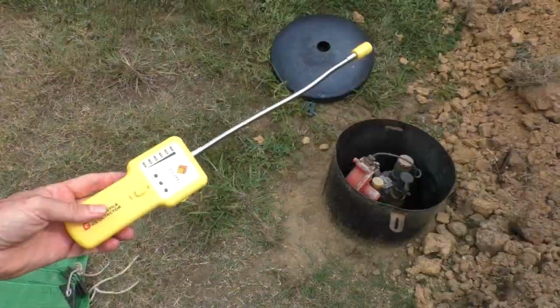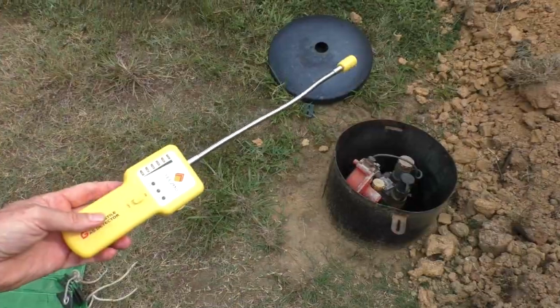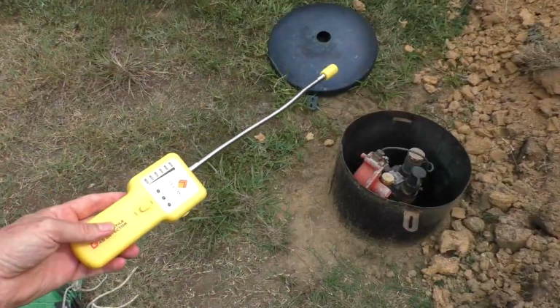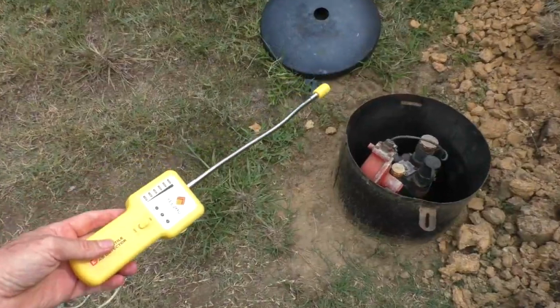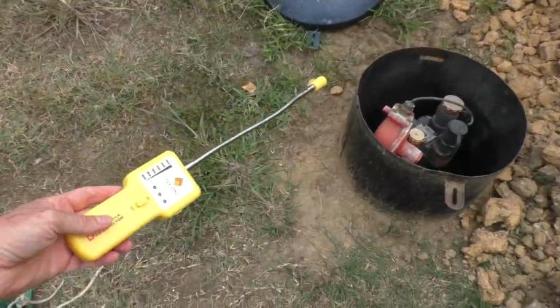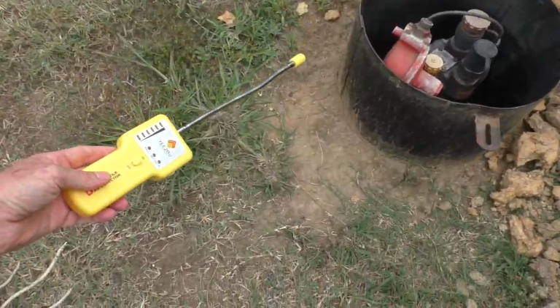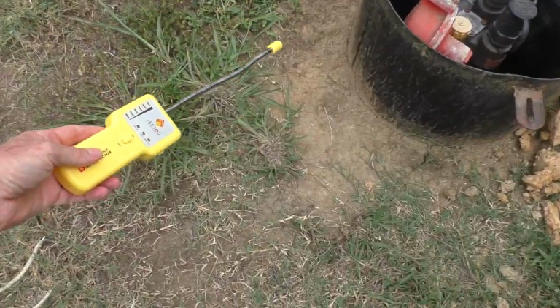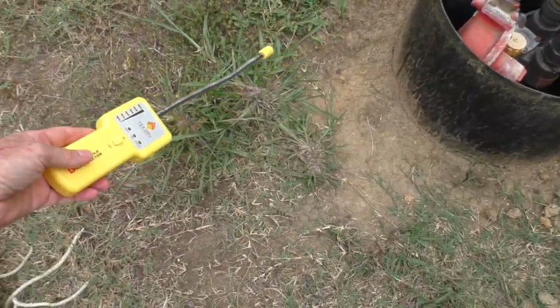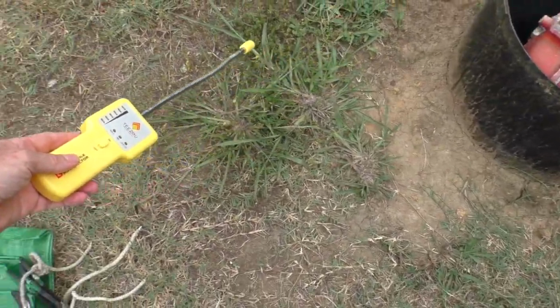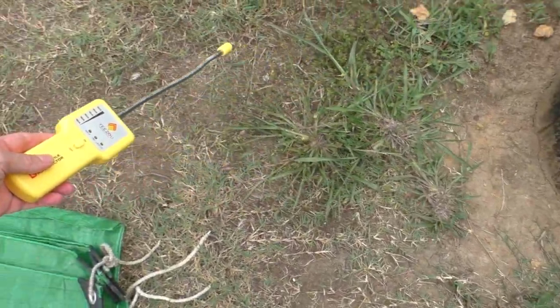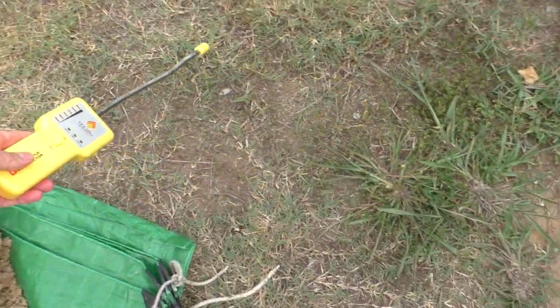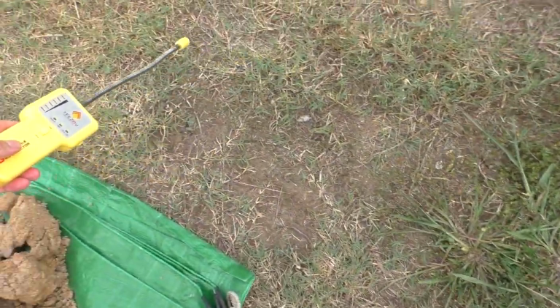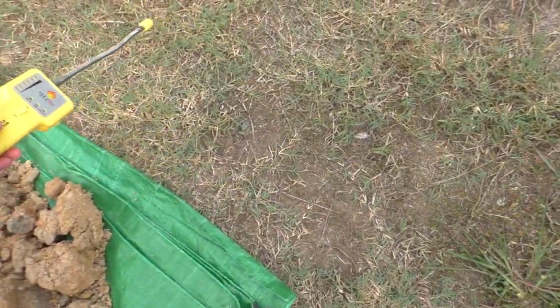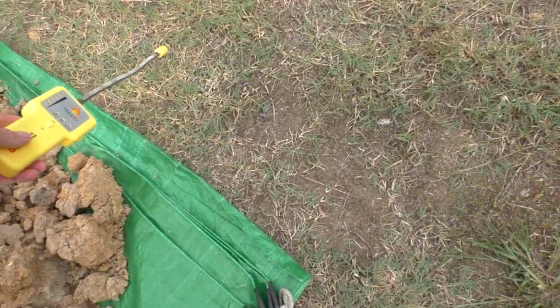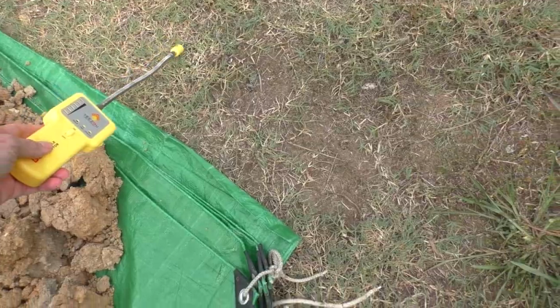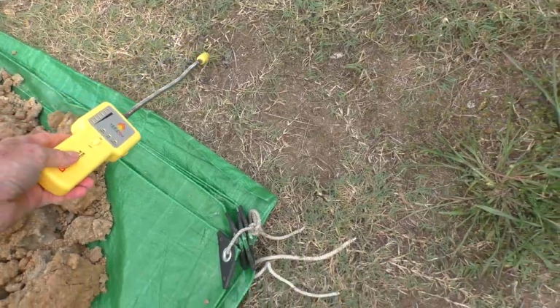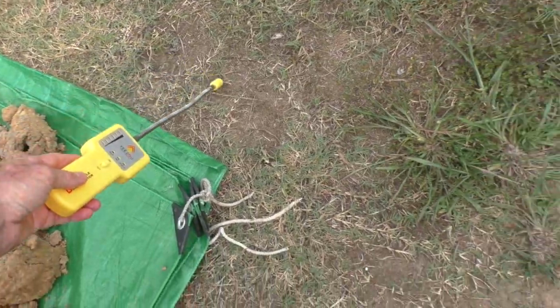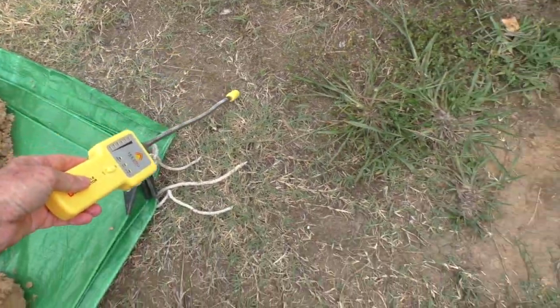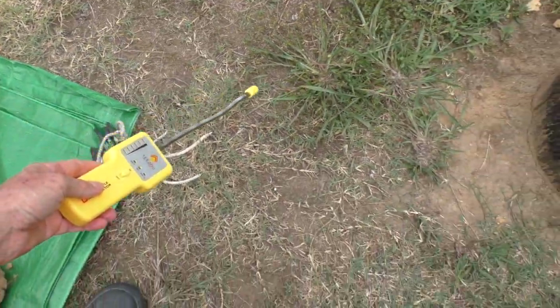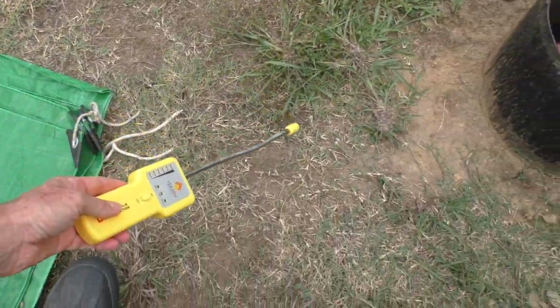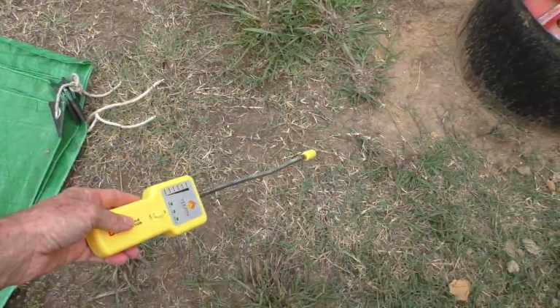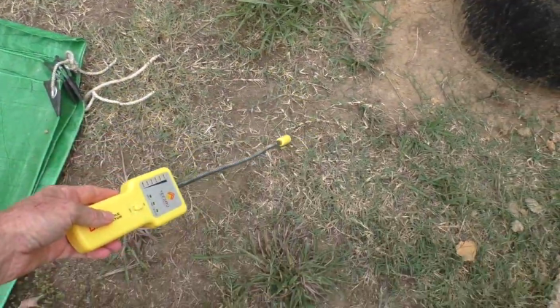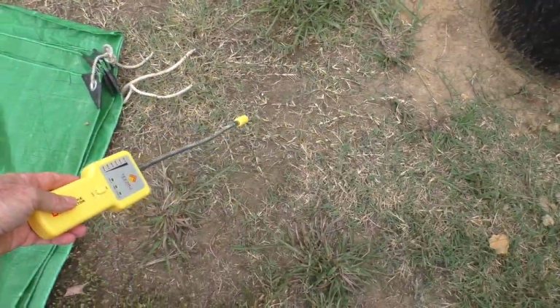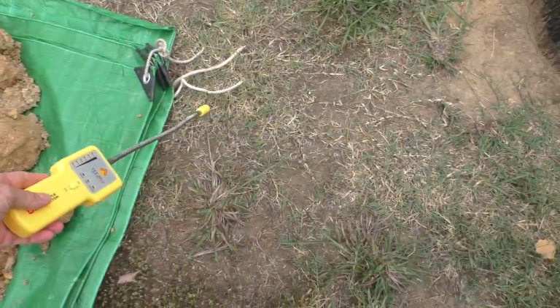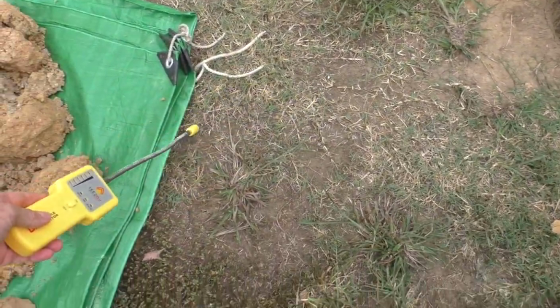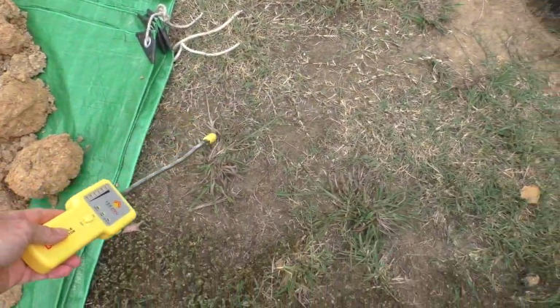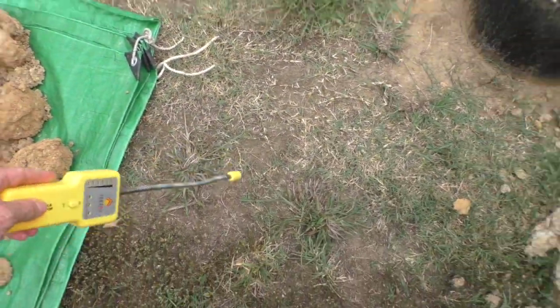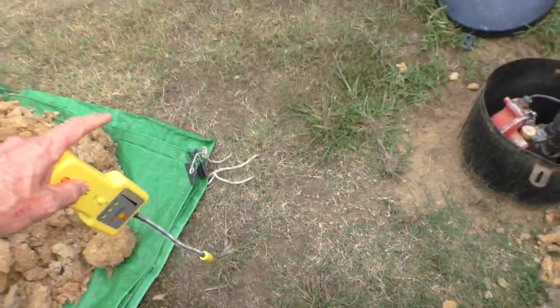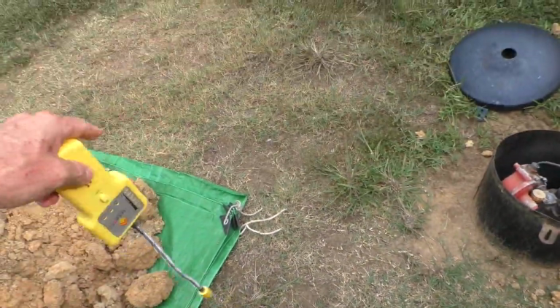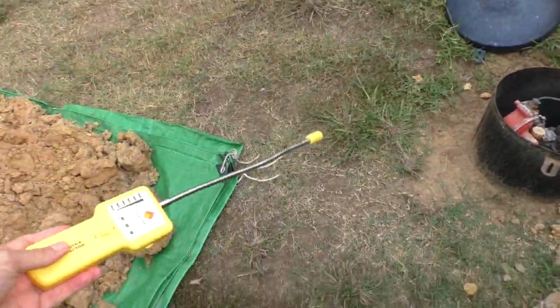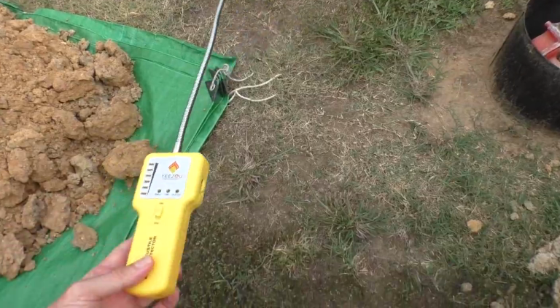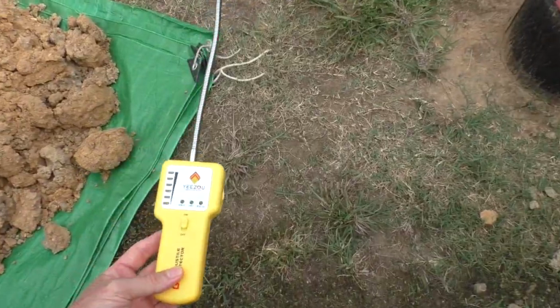My first test is going to be just the ground right here. Oh, you can see something — it's detecting gas.